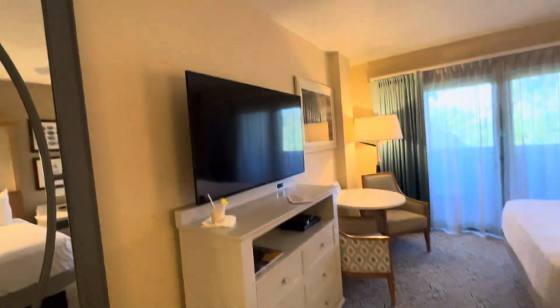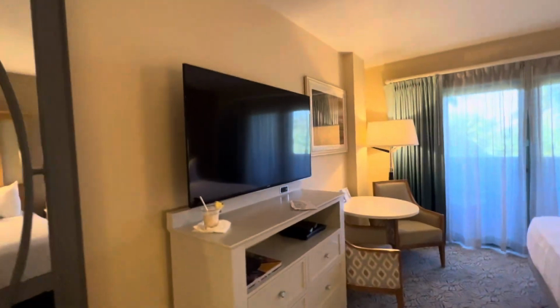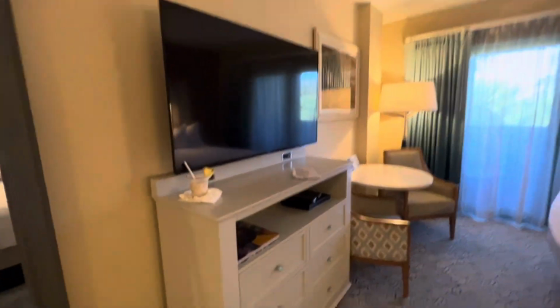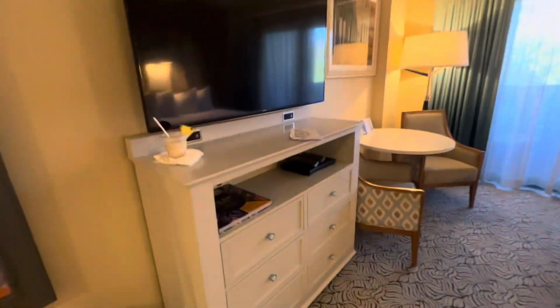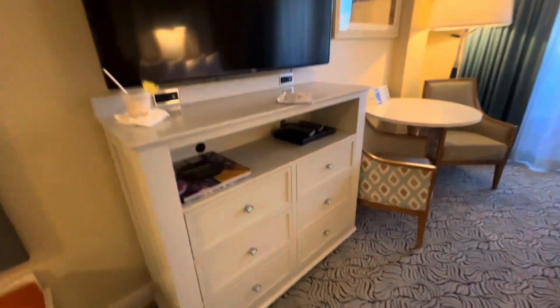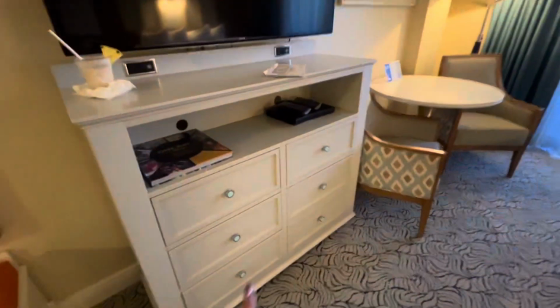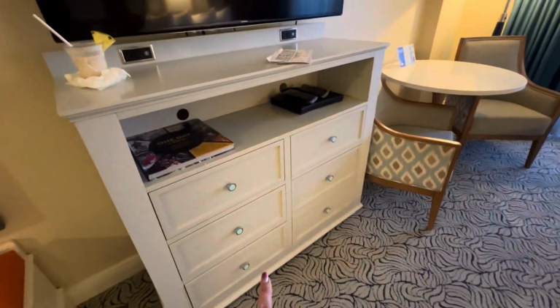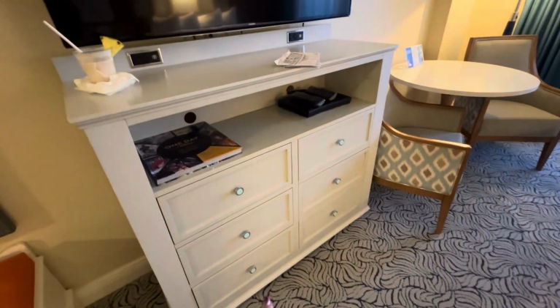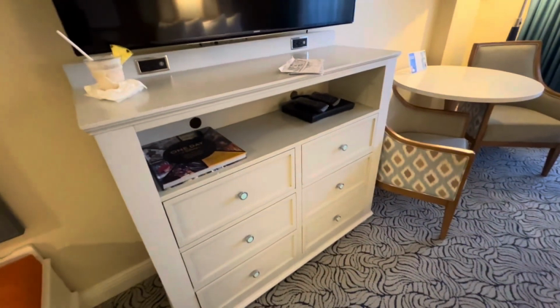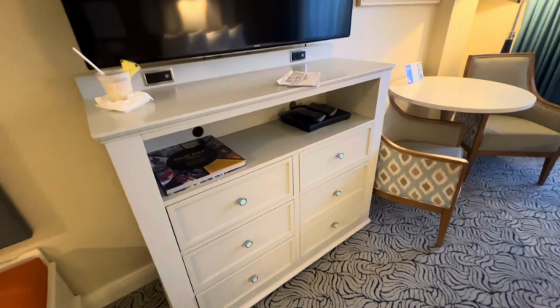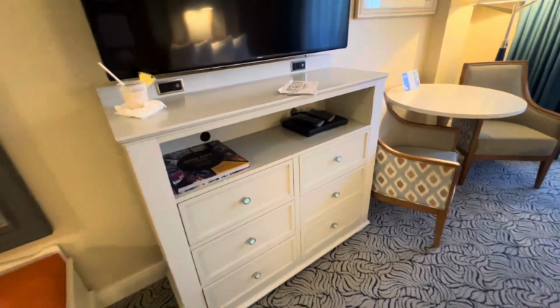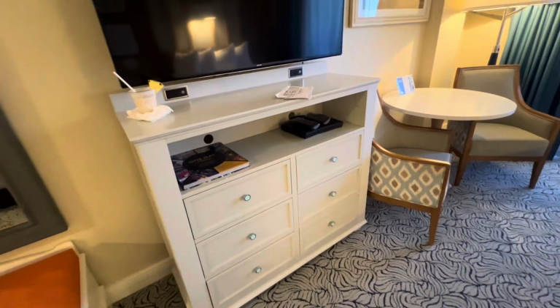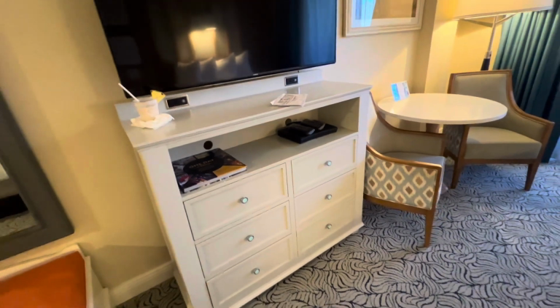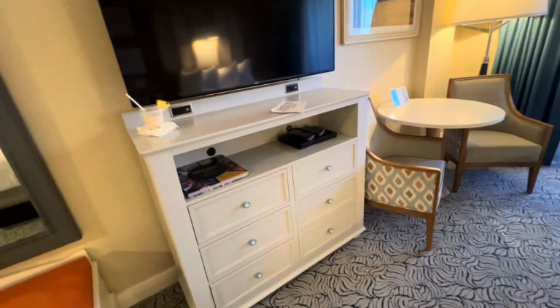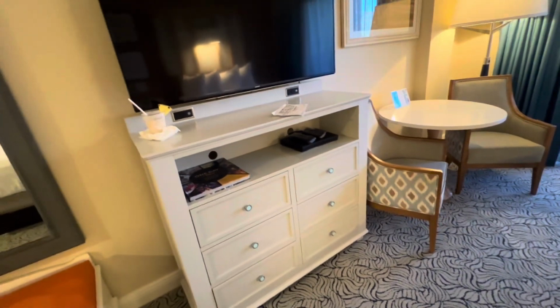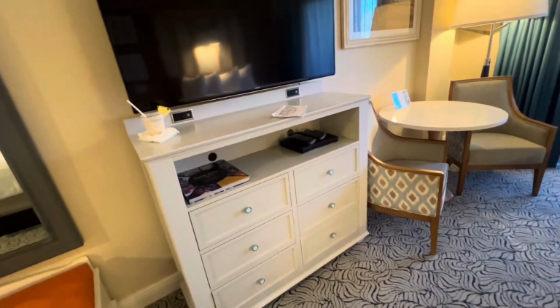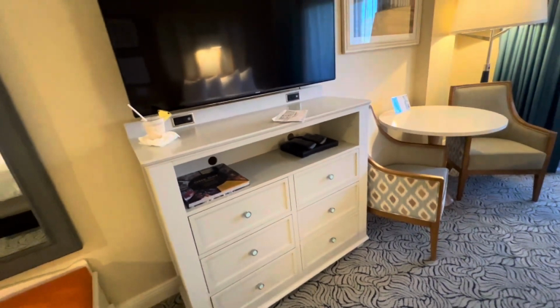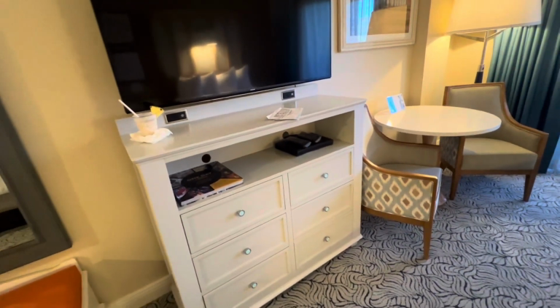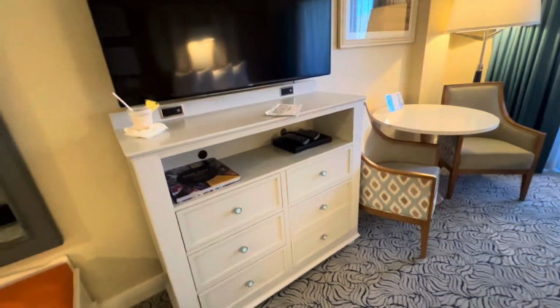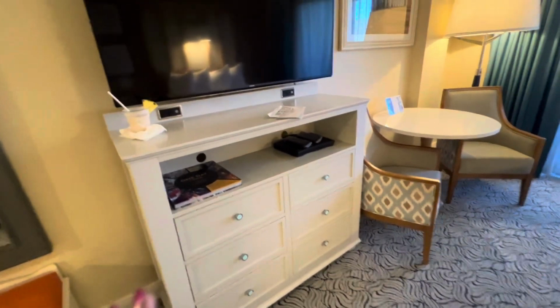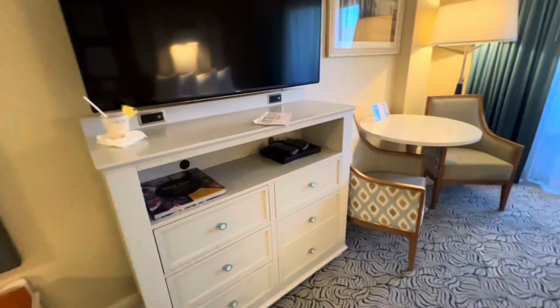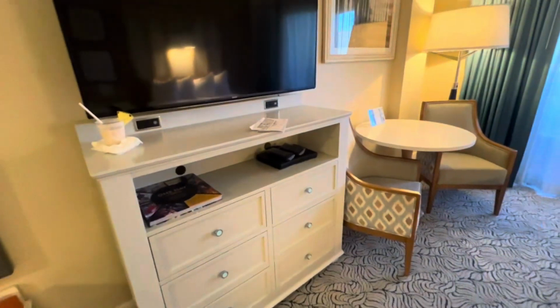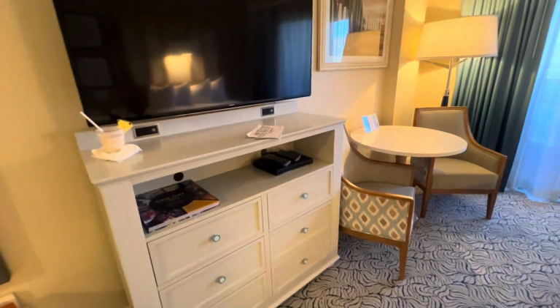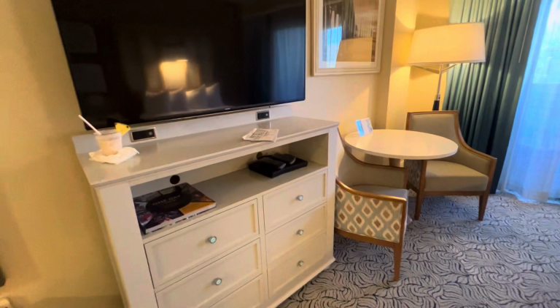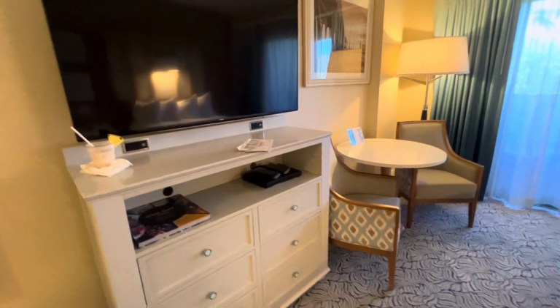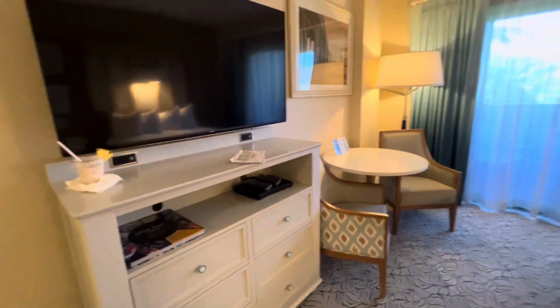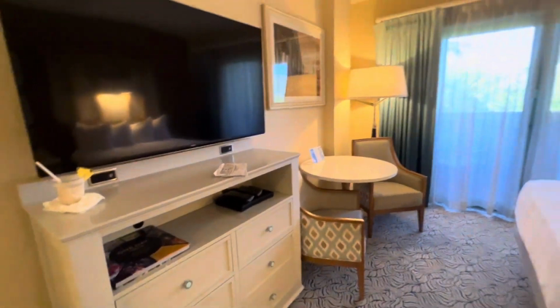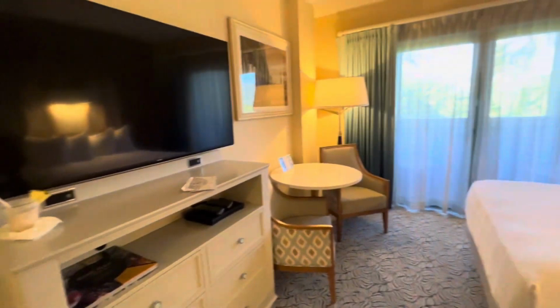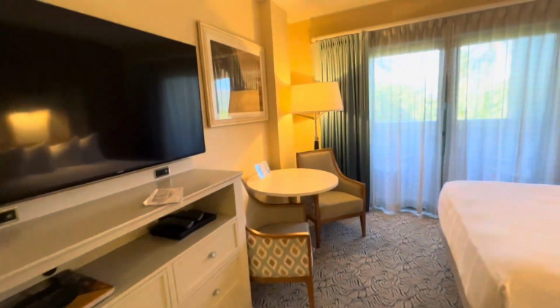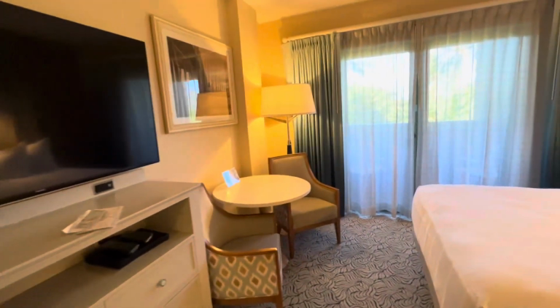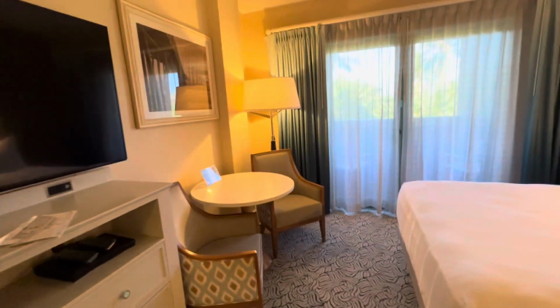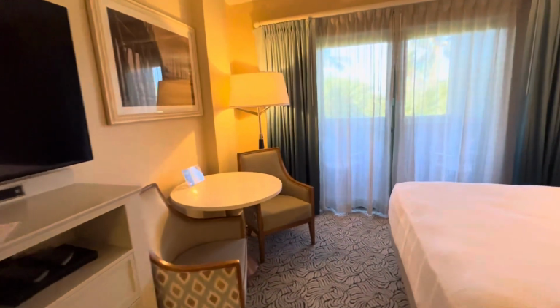There's a nice big TV and more storage here. We just stayed at the Grand Floridian and it was lacking in storage, I have to say — it was a beautiful room, I loved it, but it didn't have enough storage. This room does well in that department.